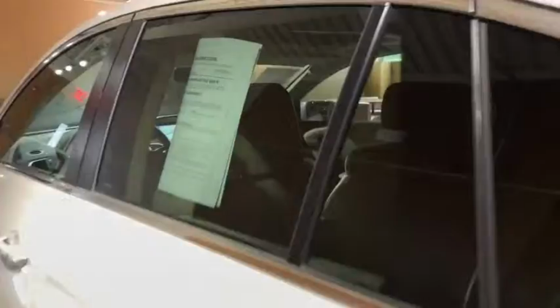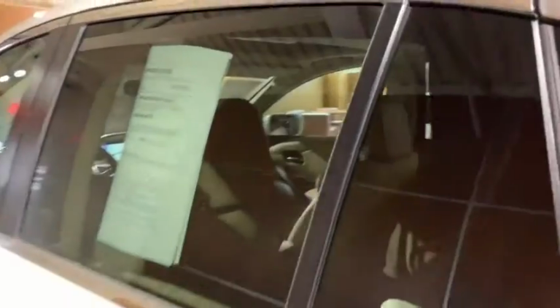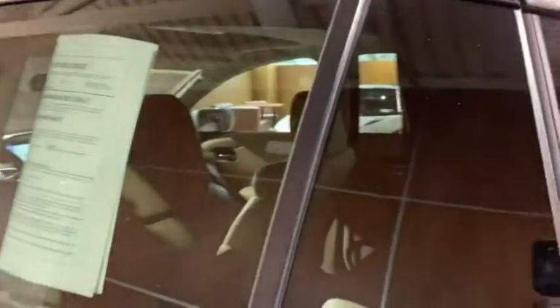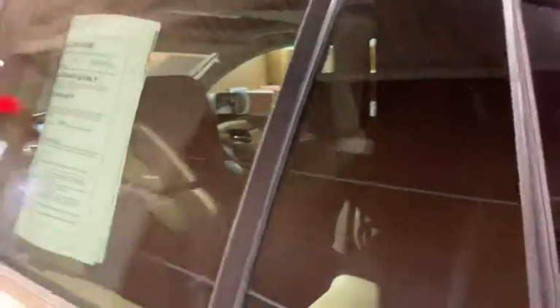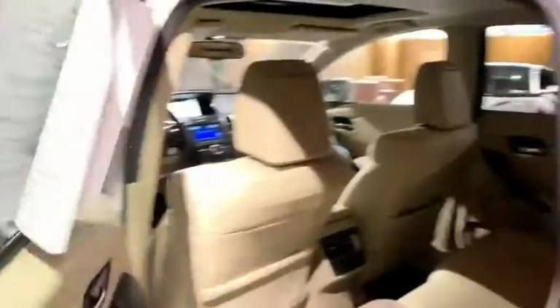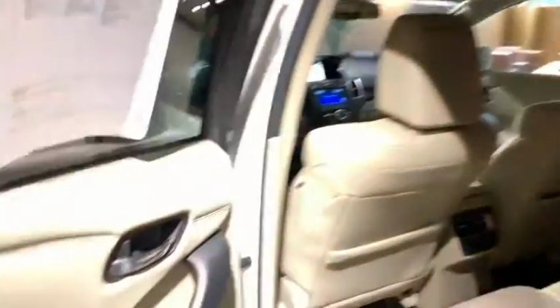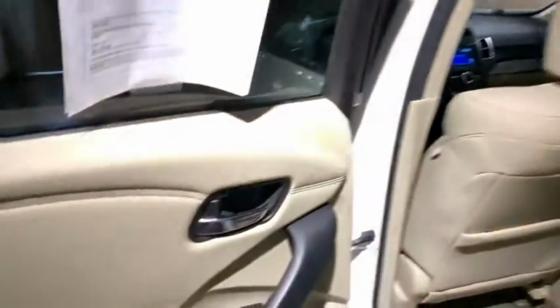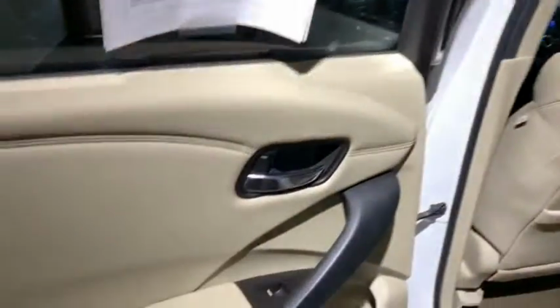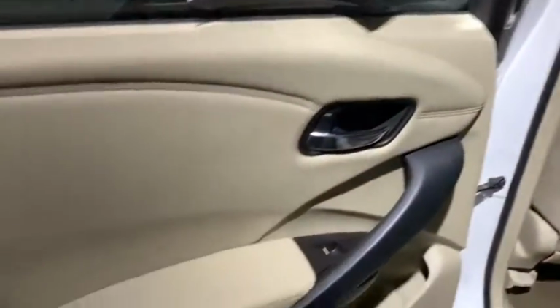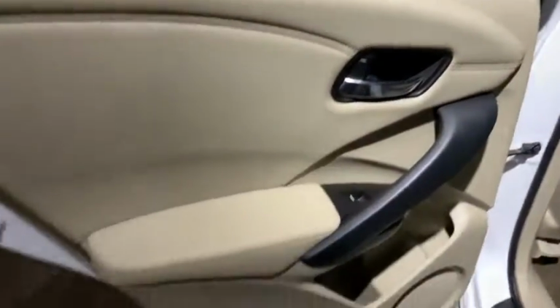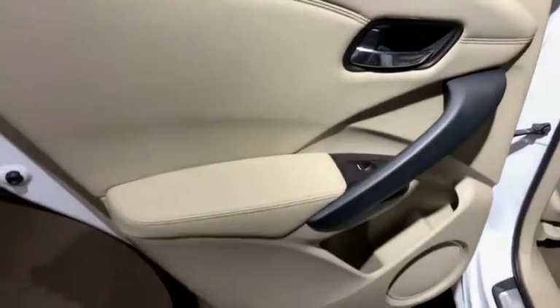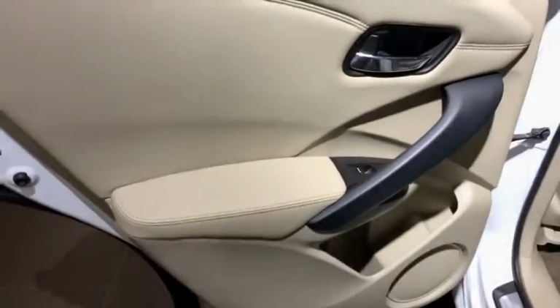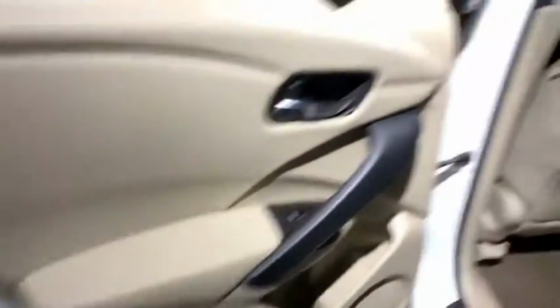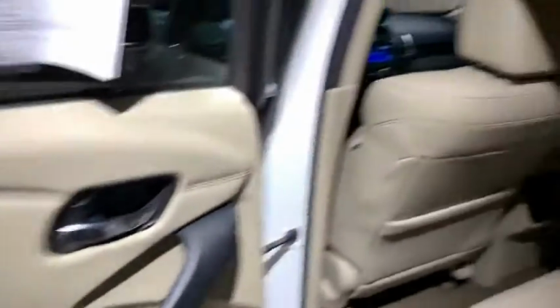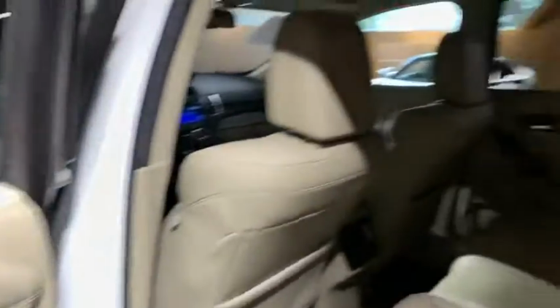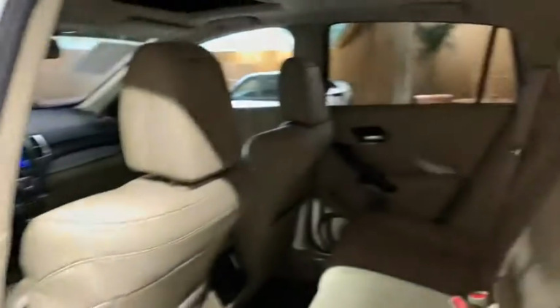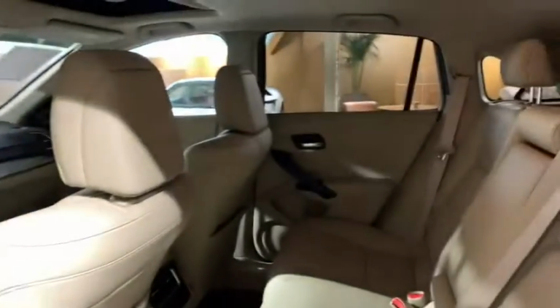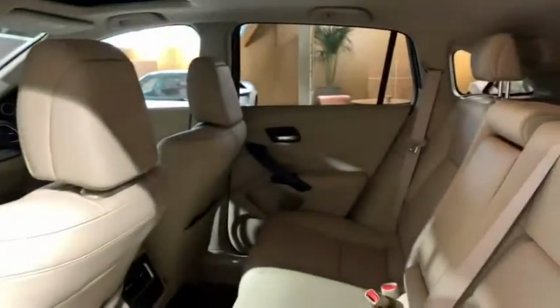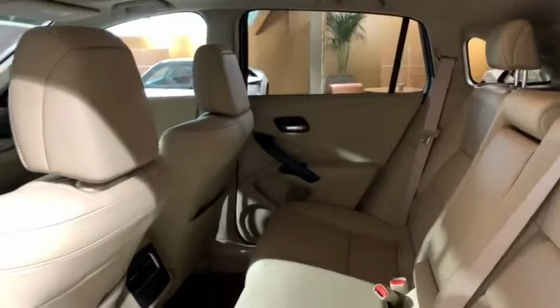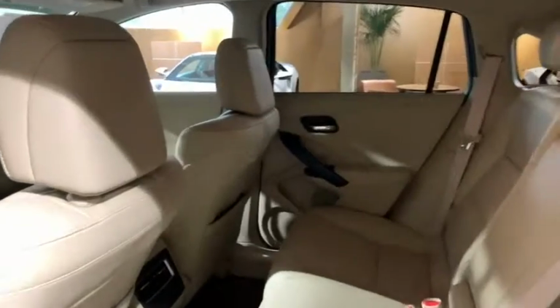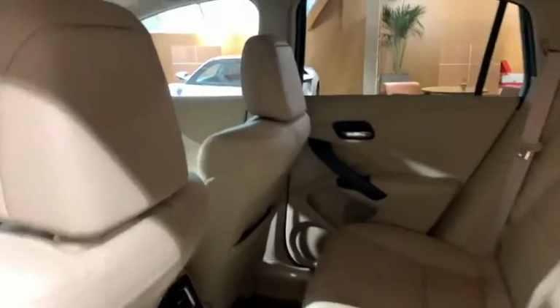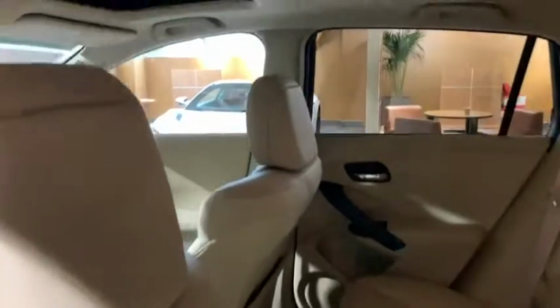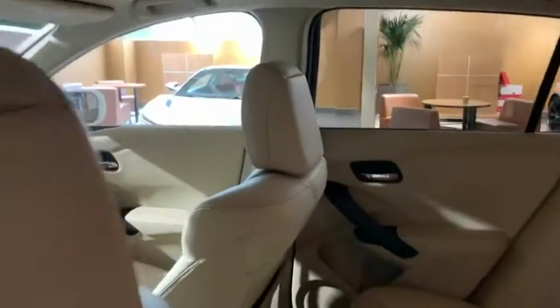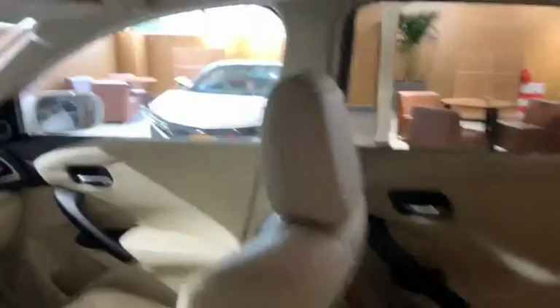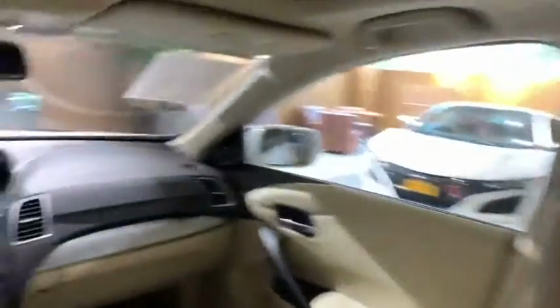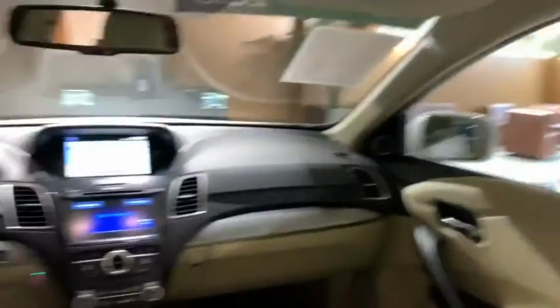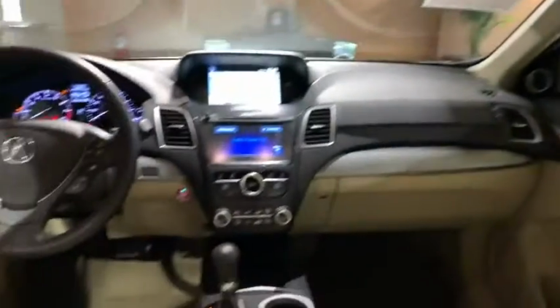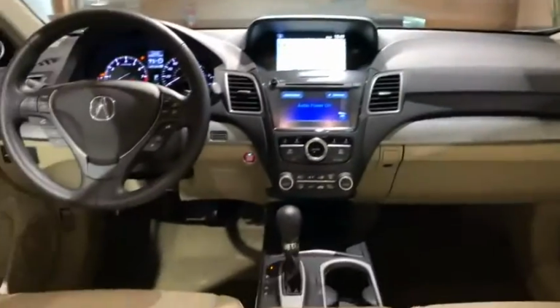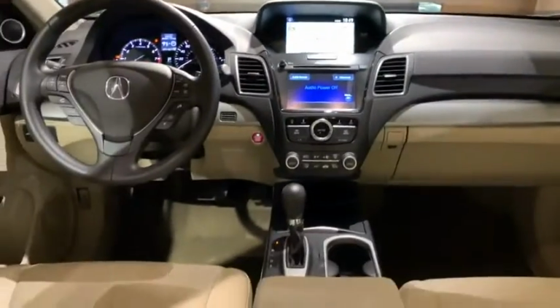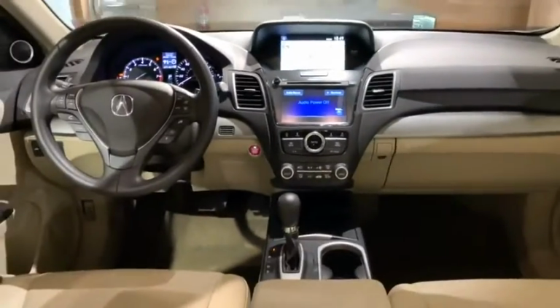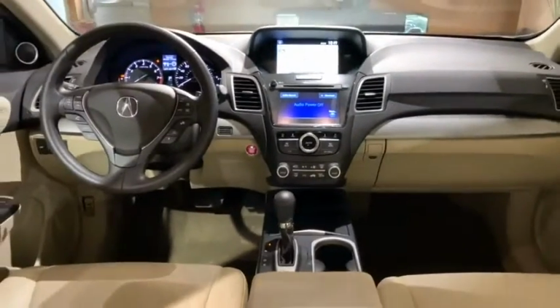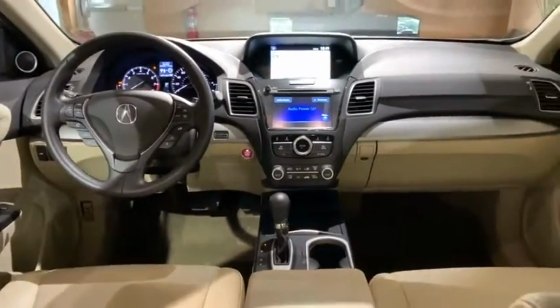Four-wheel disc brakes, power windows, CD player, electronic stability control, rear window defroster, heated front seats, security system, and trip computer.